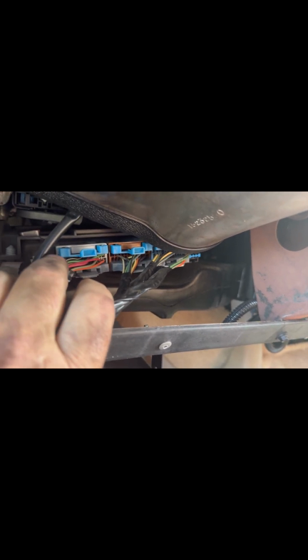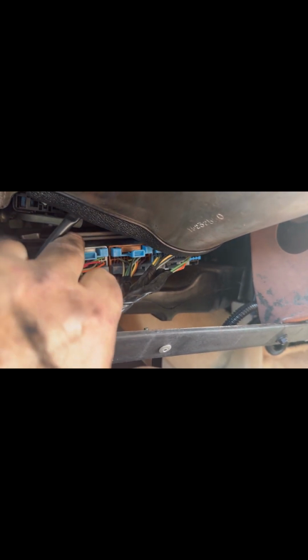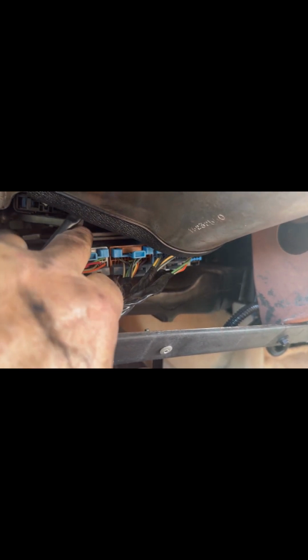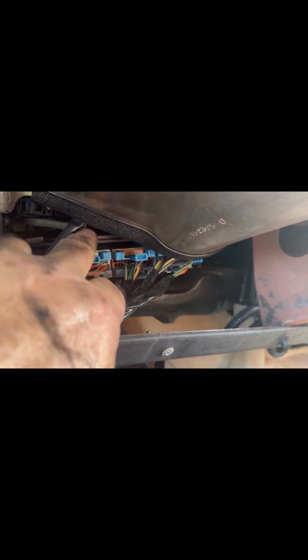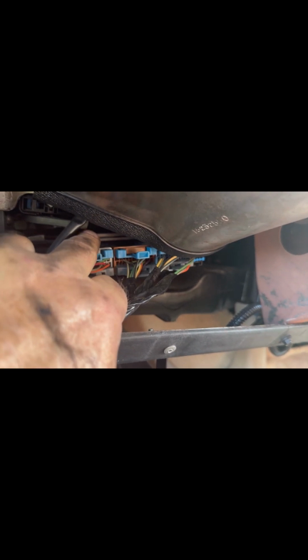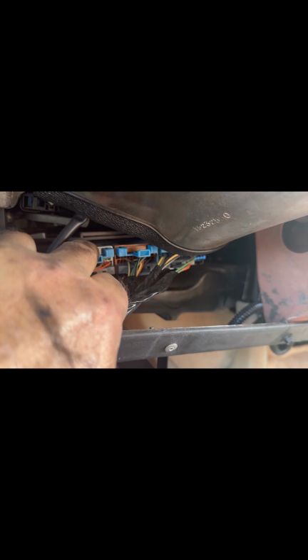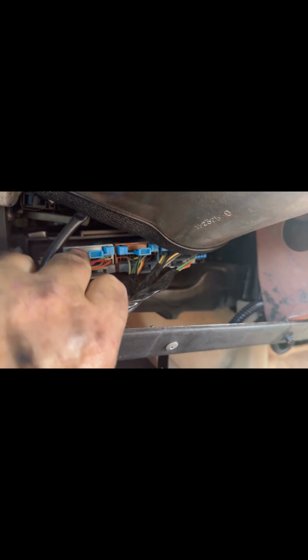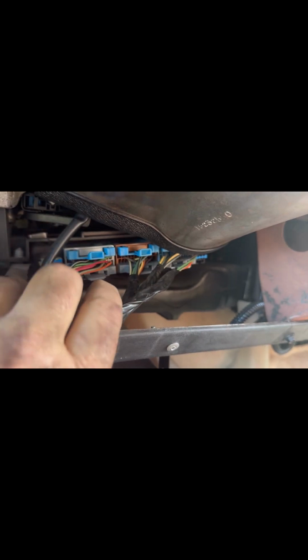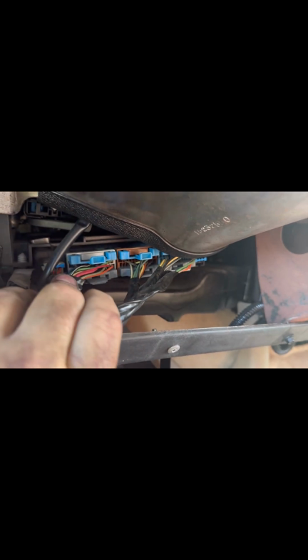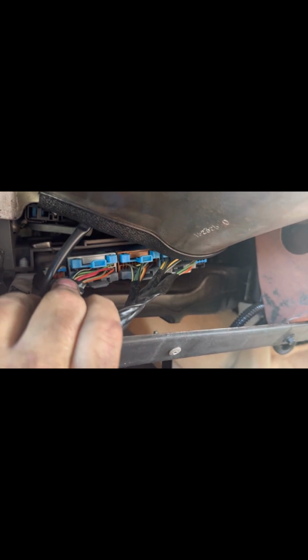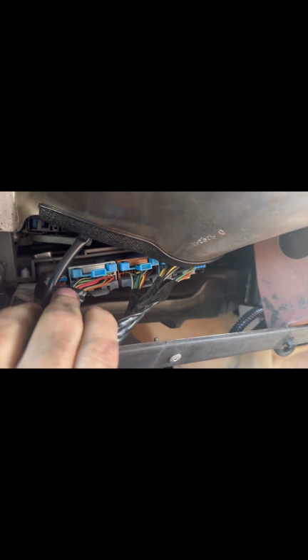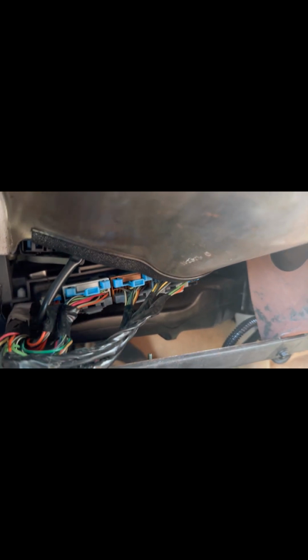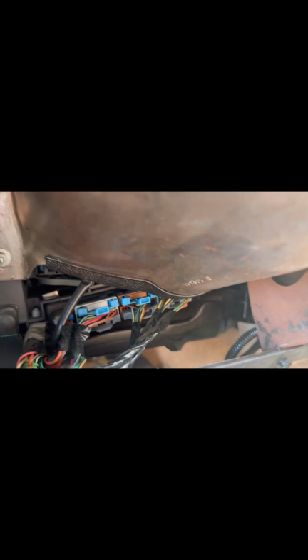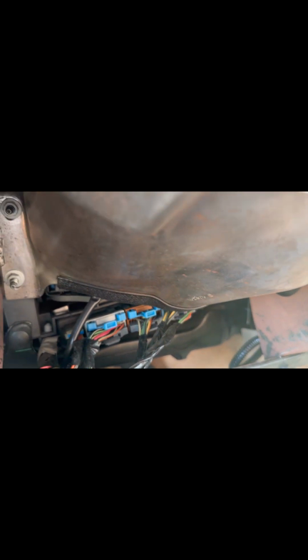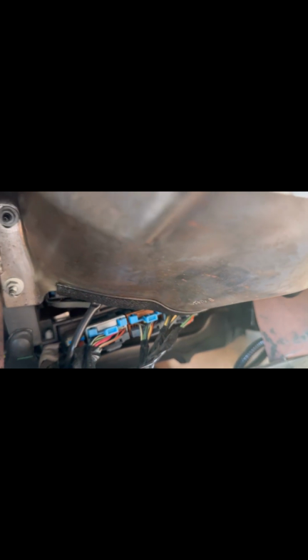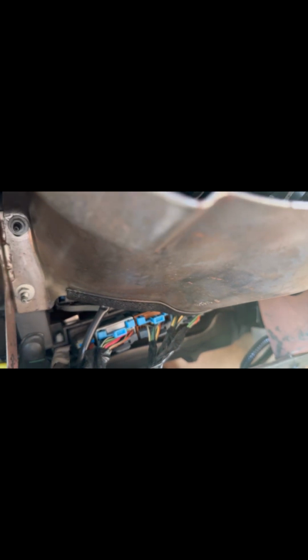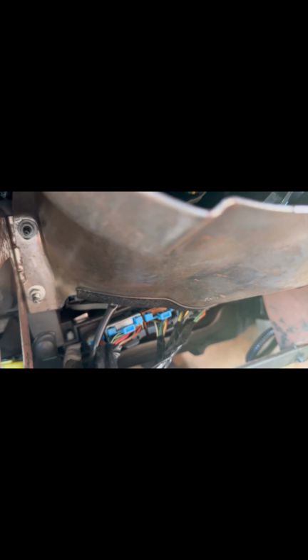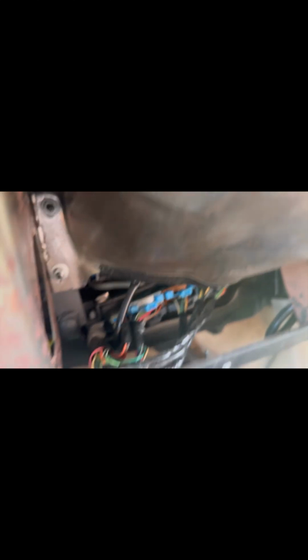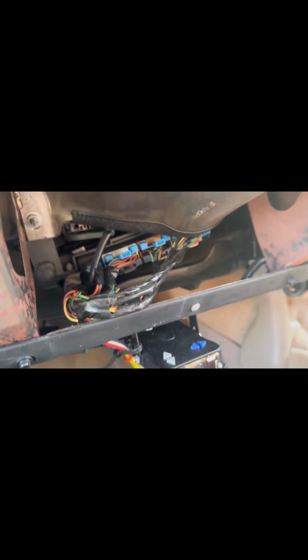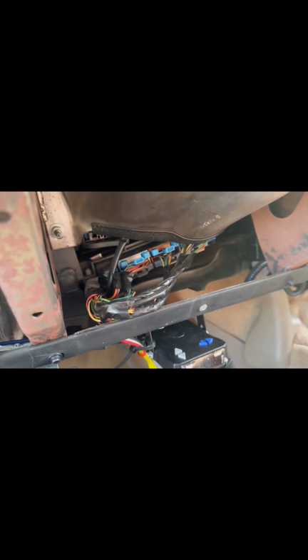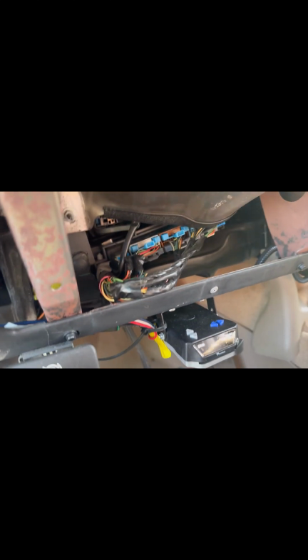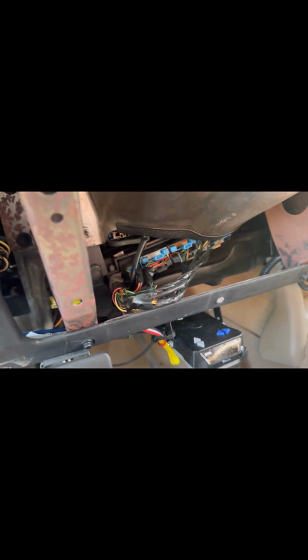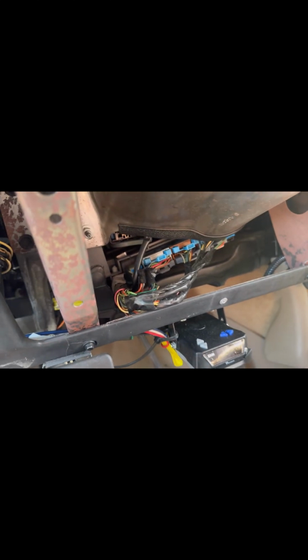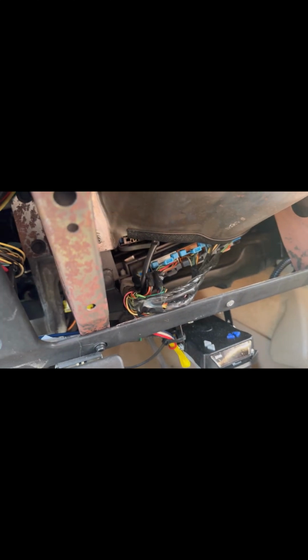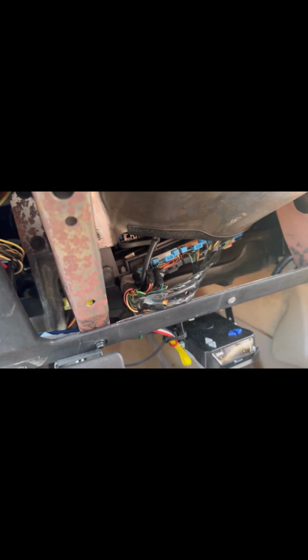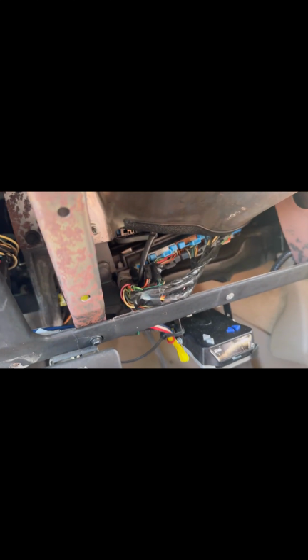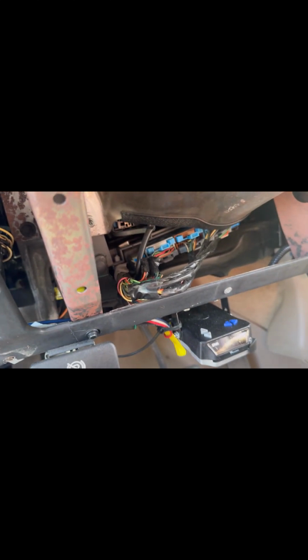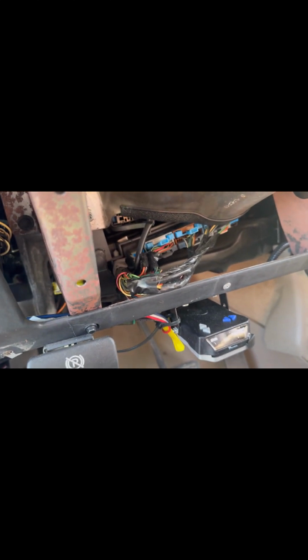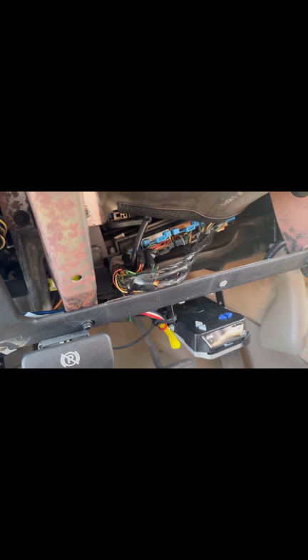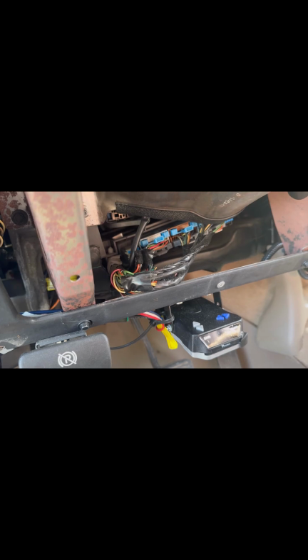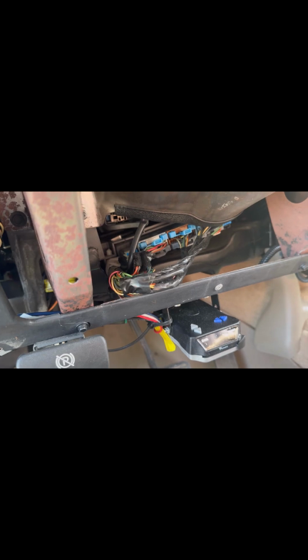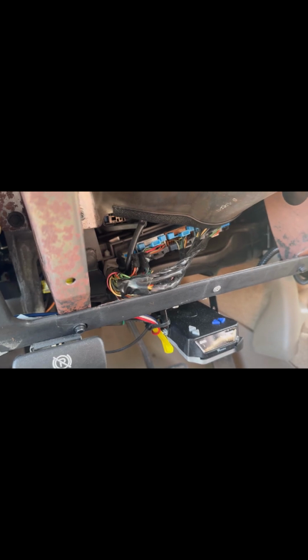That connector is on the top as well. Anyway, that's where it's located. To put it back, you just reassemble the panel and put the top piece back in. Hopefully this is helpful.